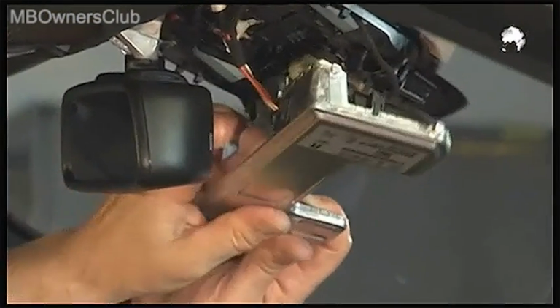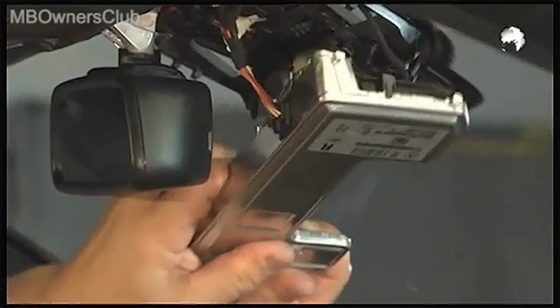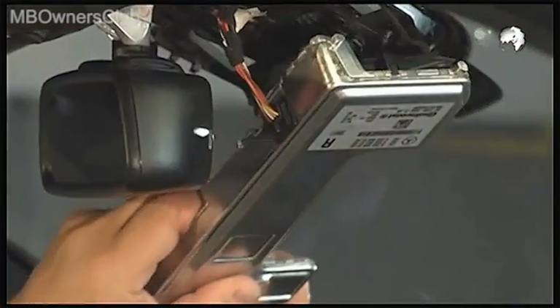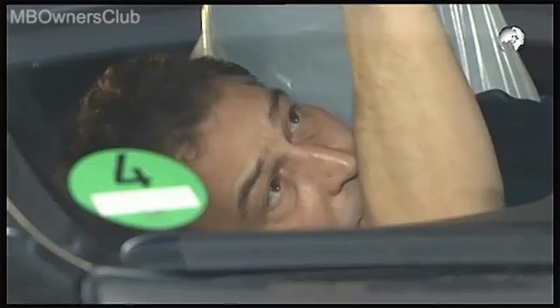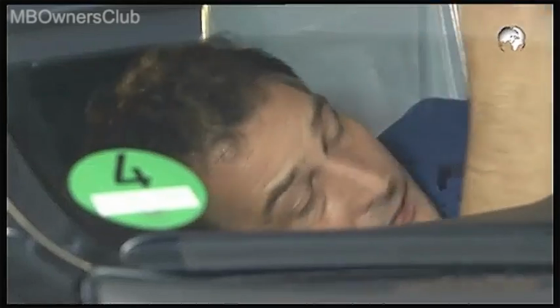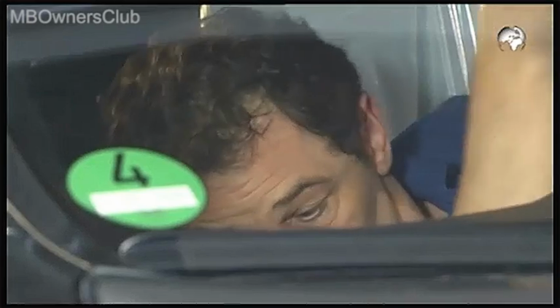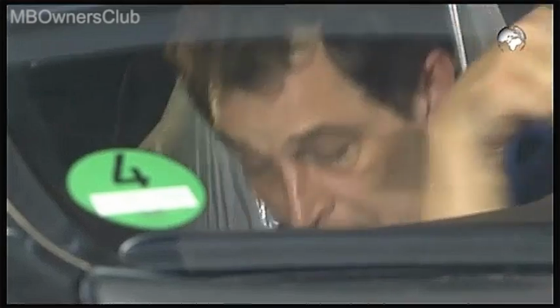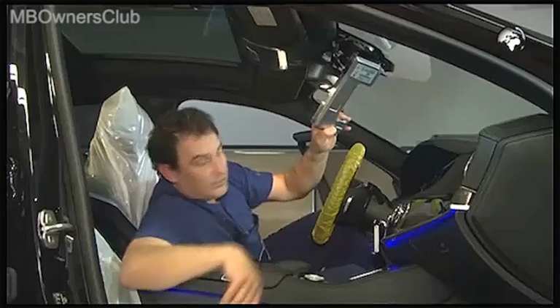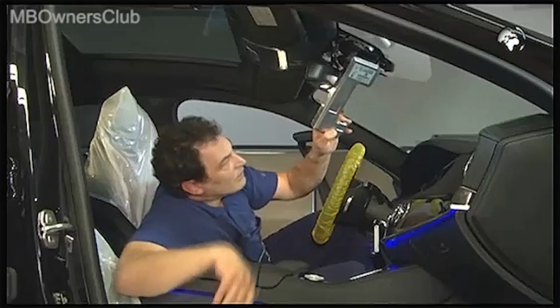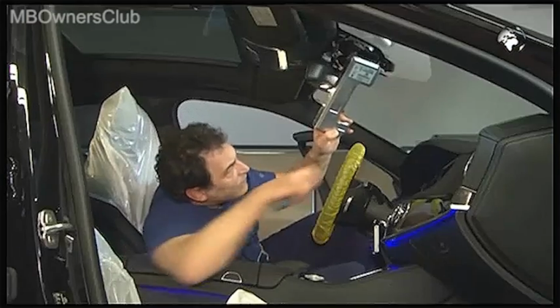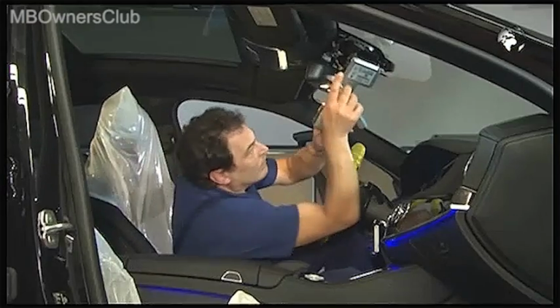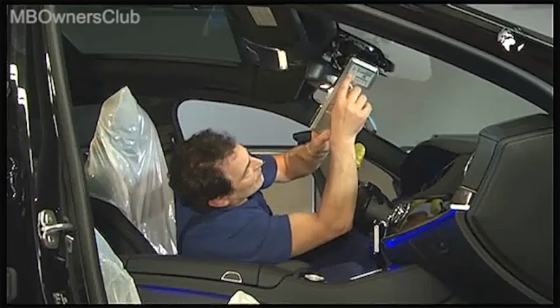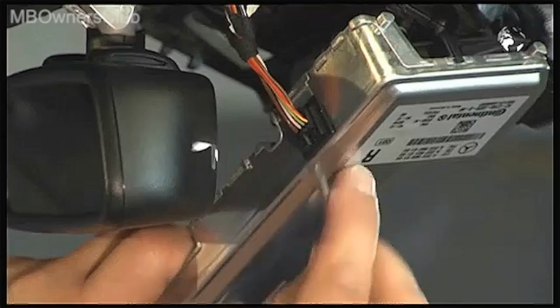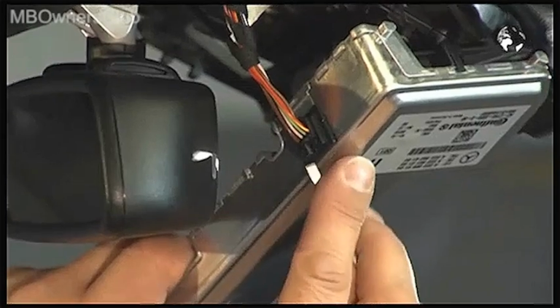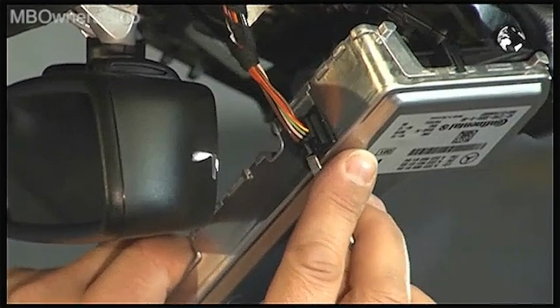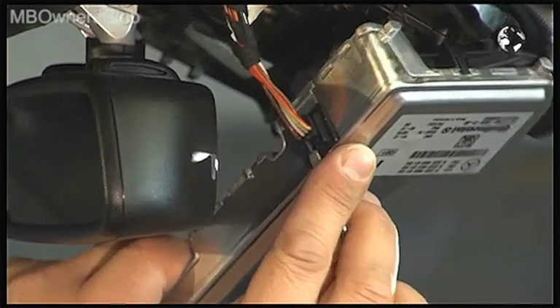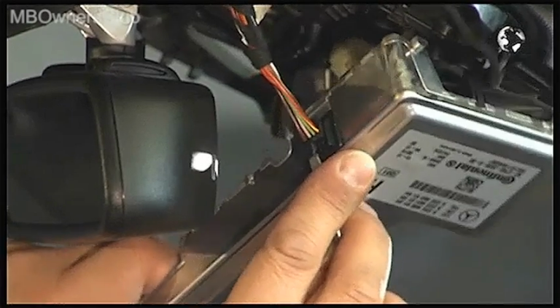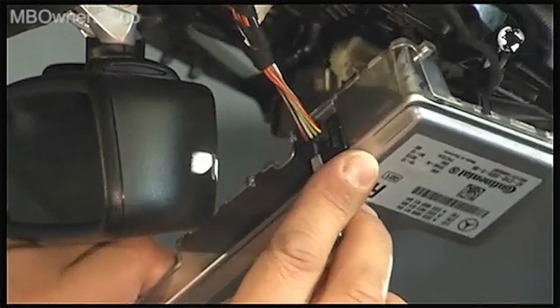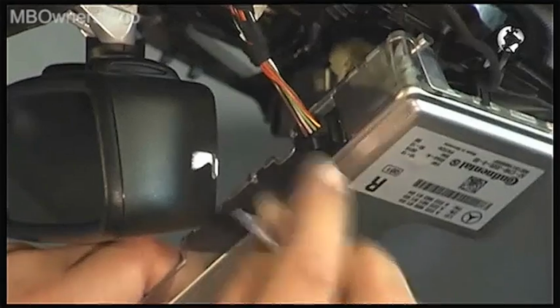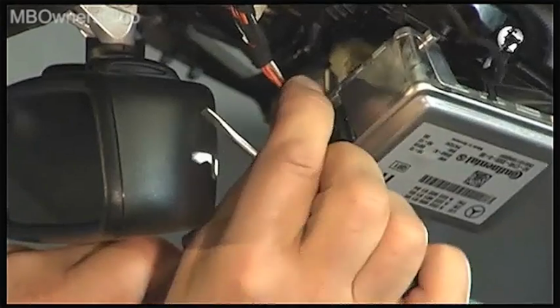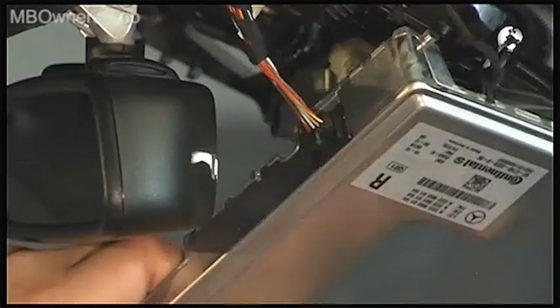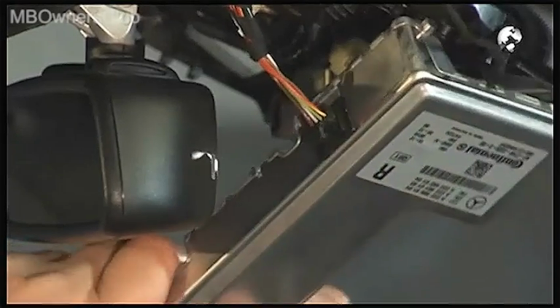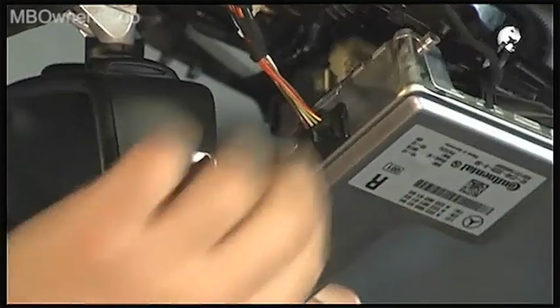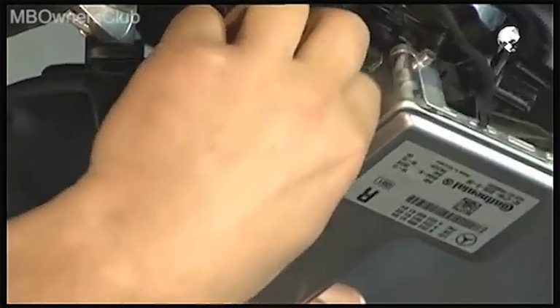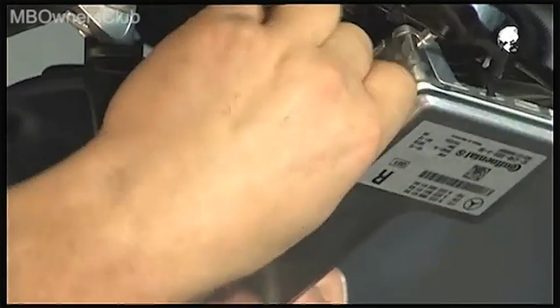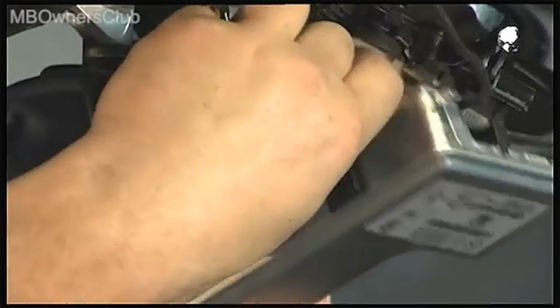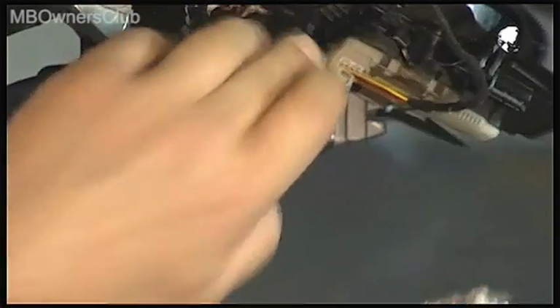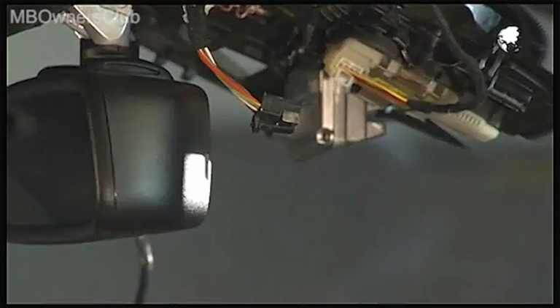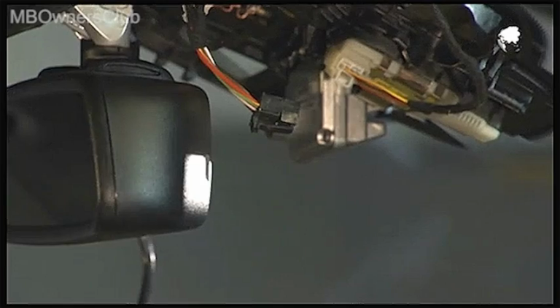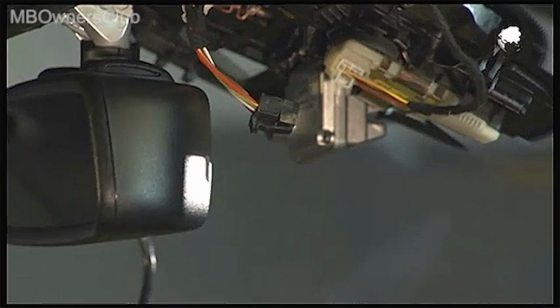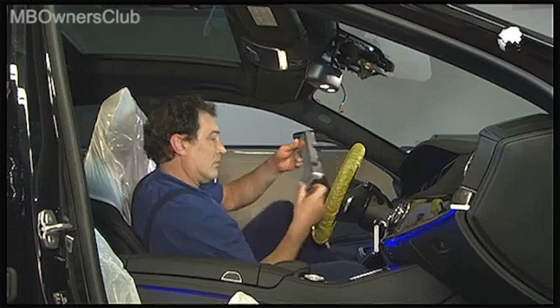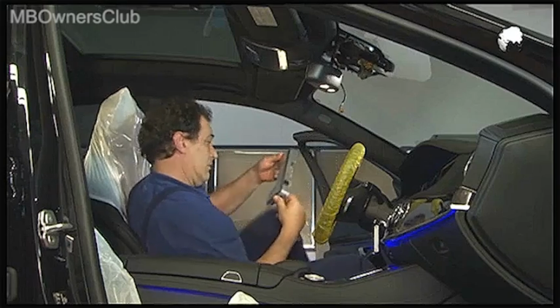Now disconnect the electrical connection of the multi-function camera. A note for the reinstallation in the reverse order: you may require a calibration with Star Diagnosis.